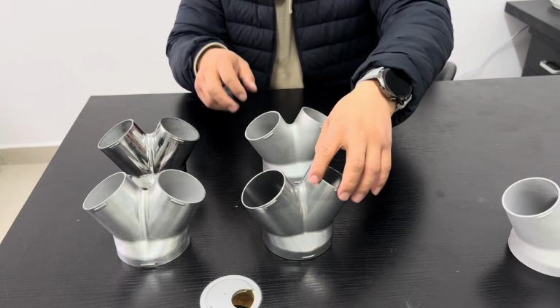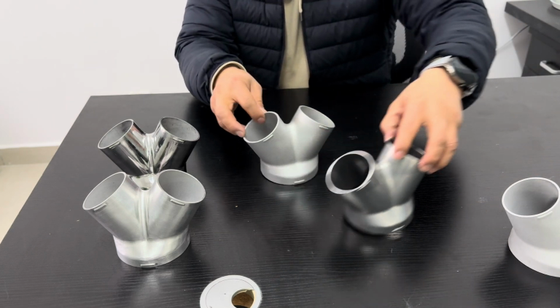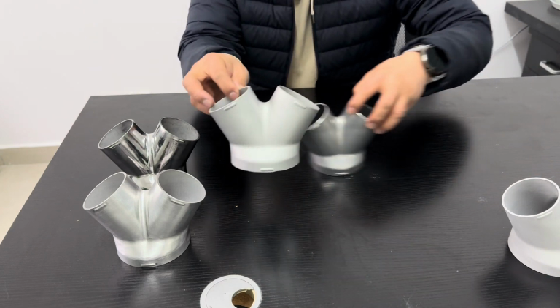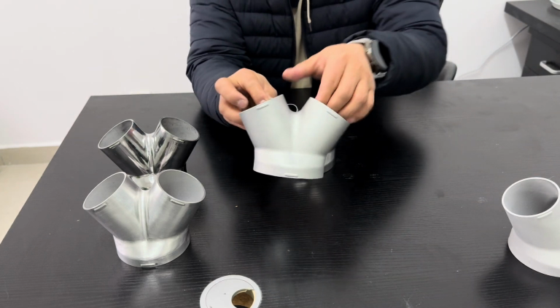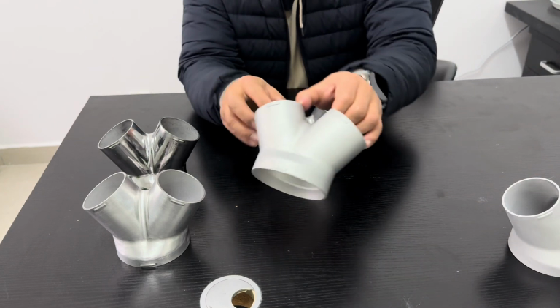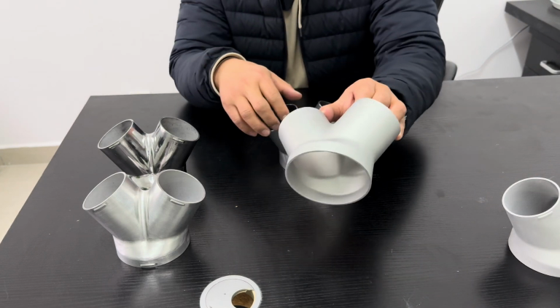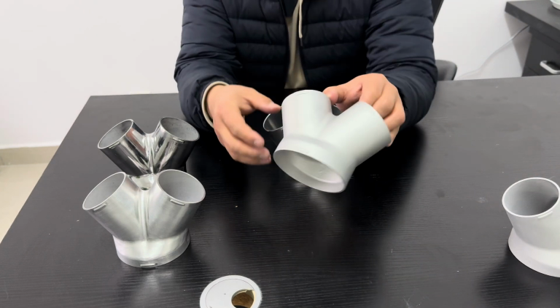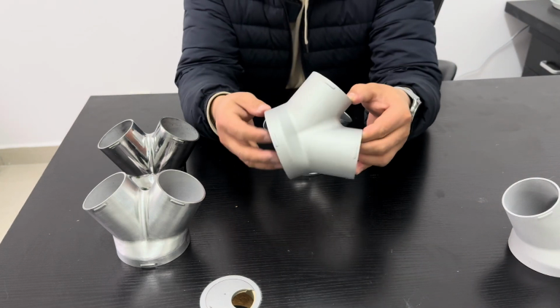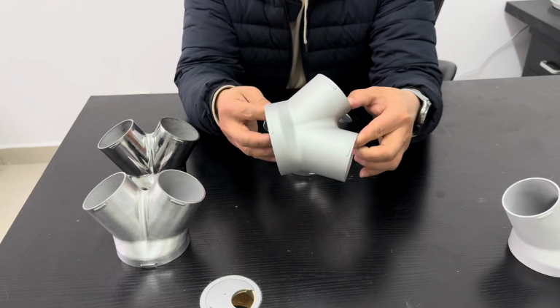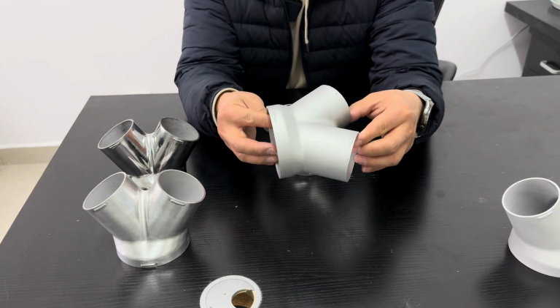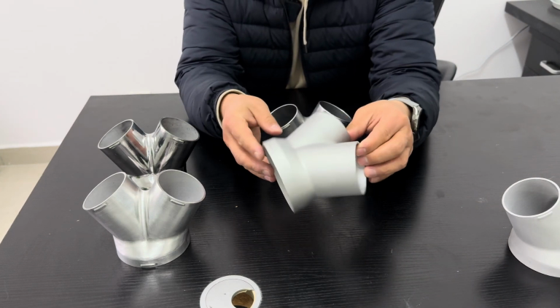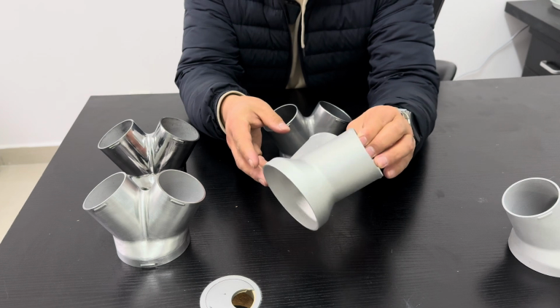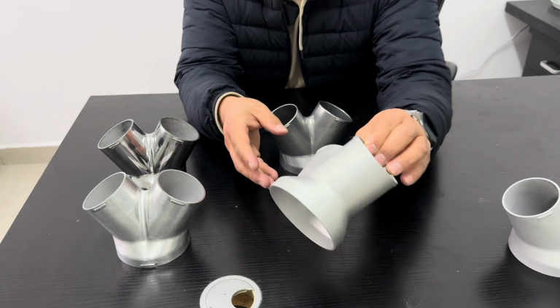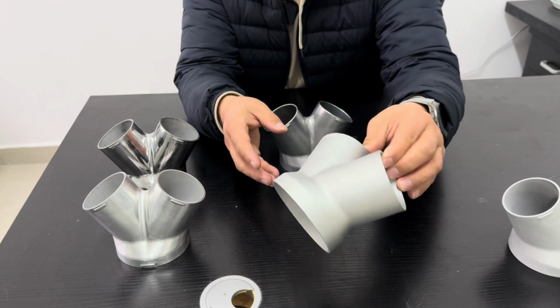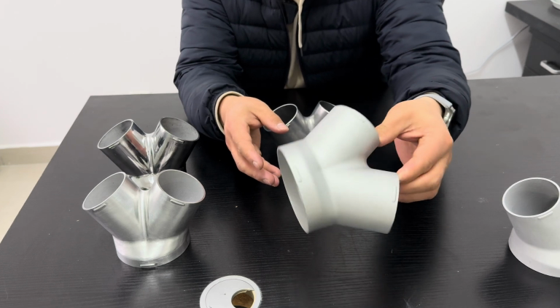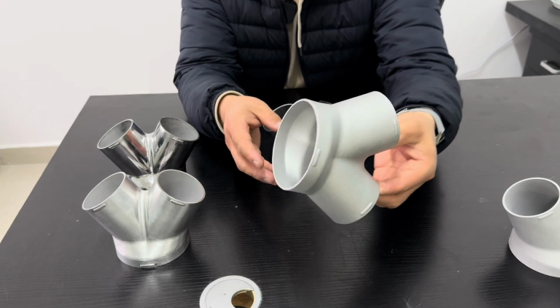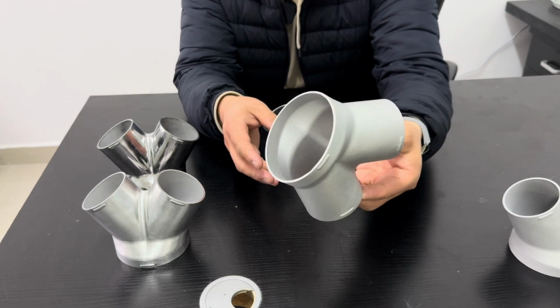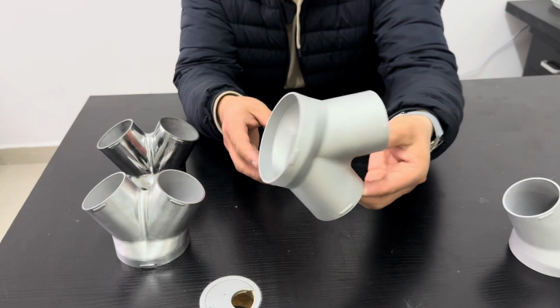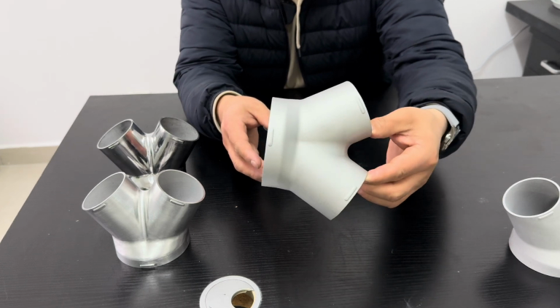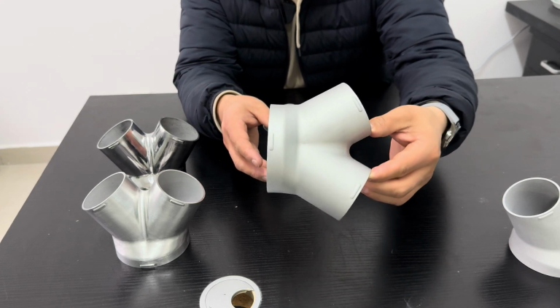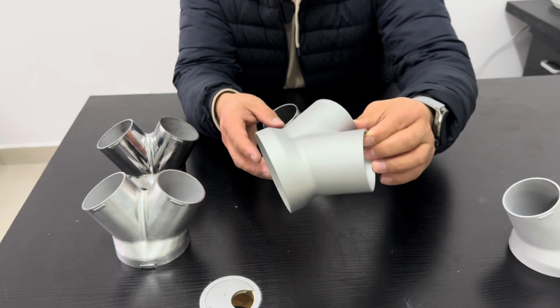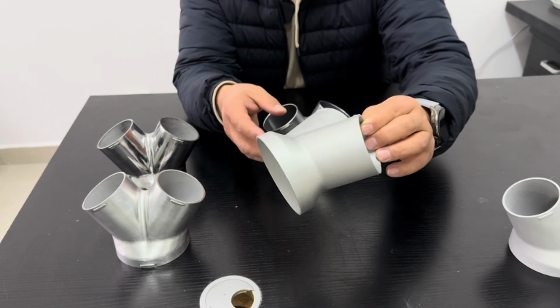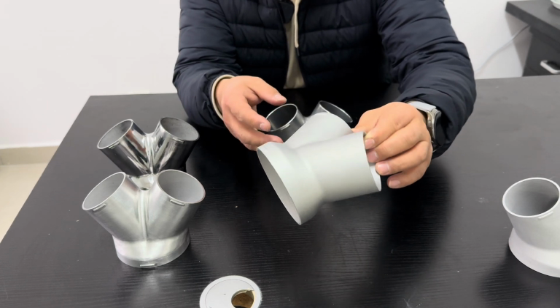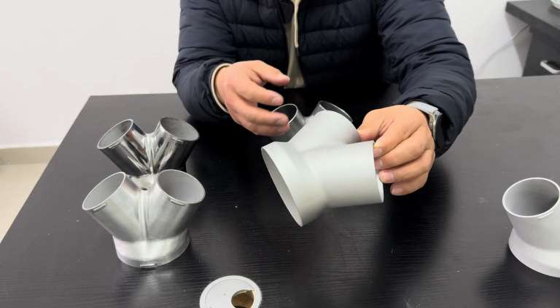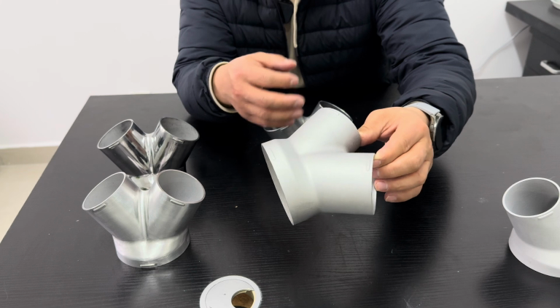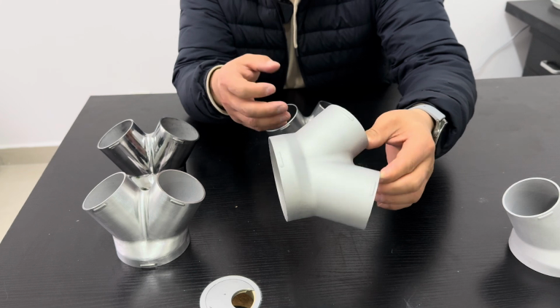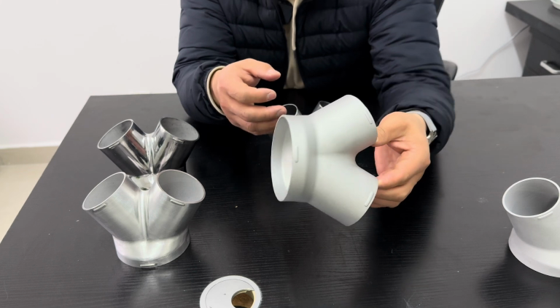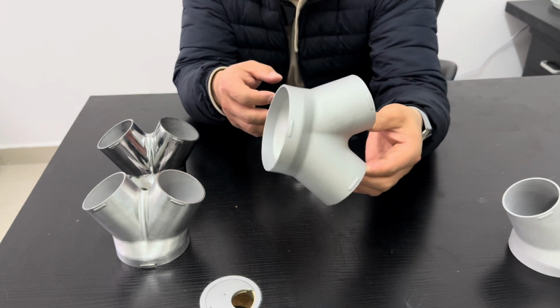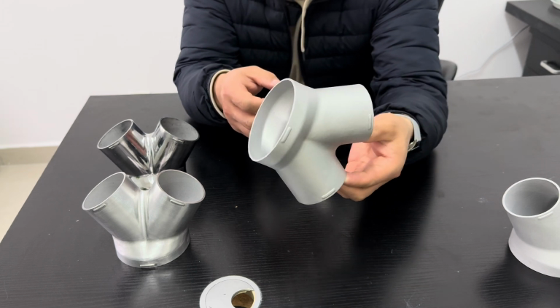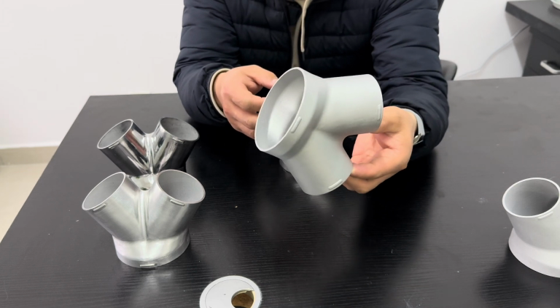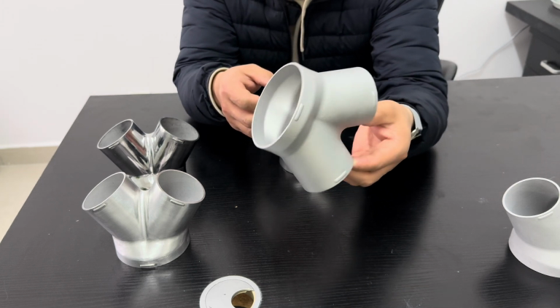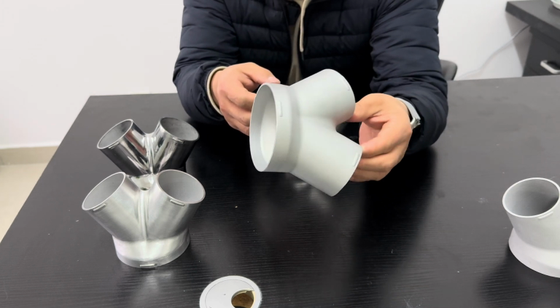This surface finish is glass beading. It can make parts more shiny and the color looks very consistent.